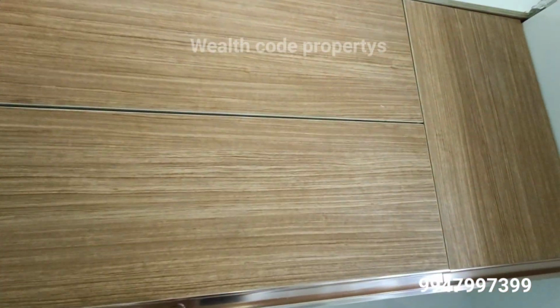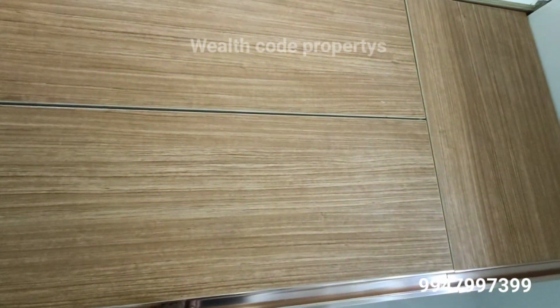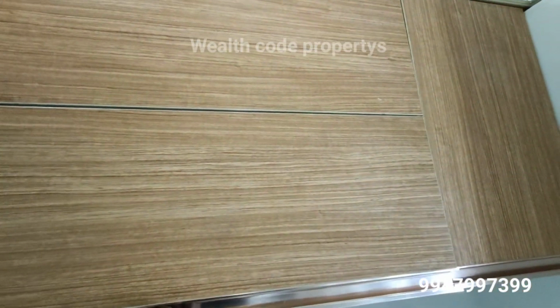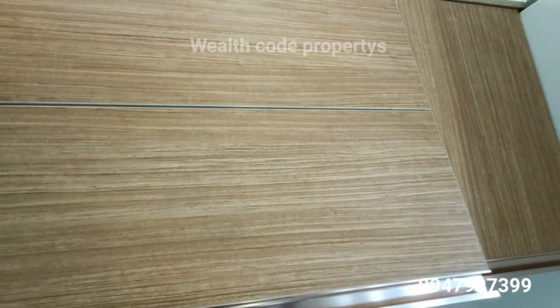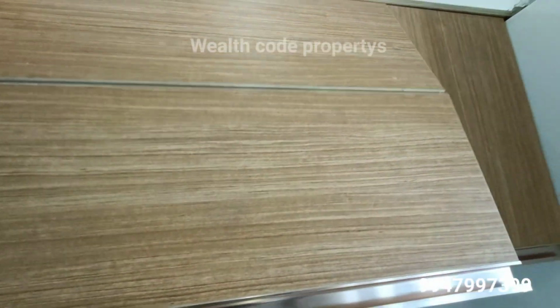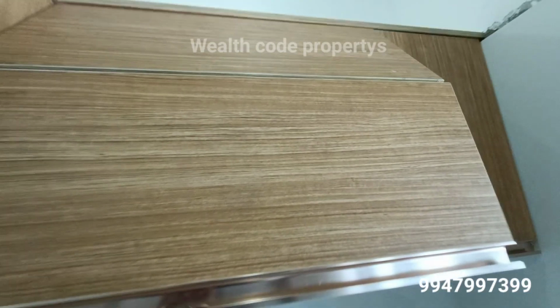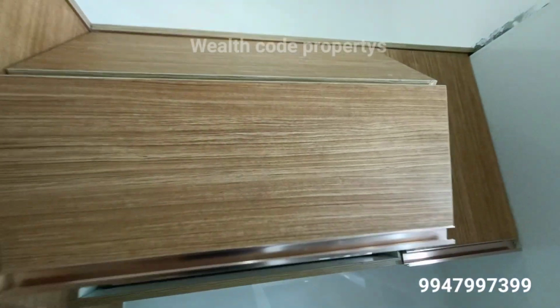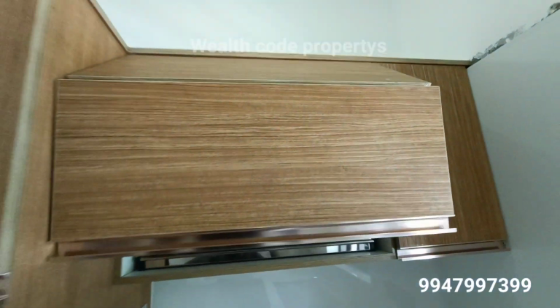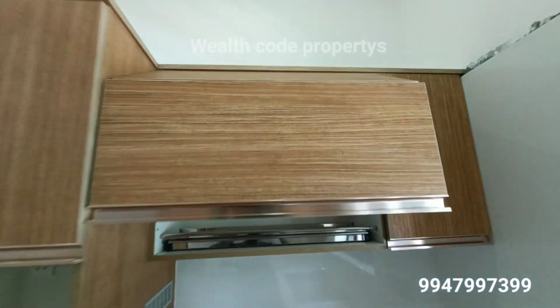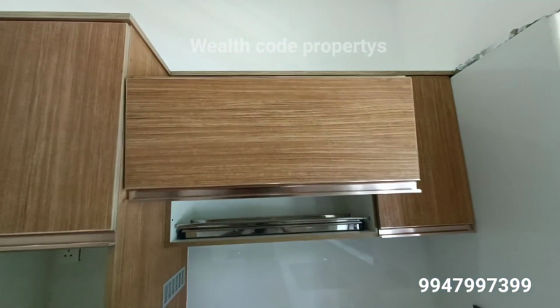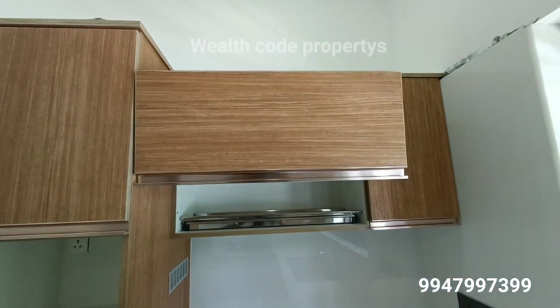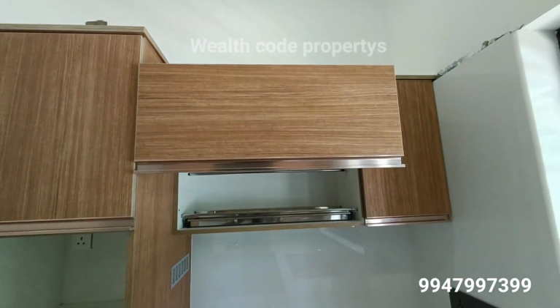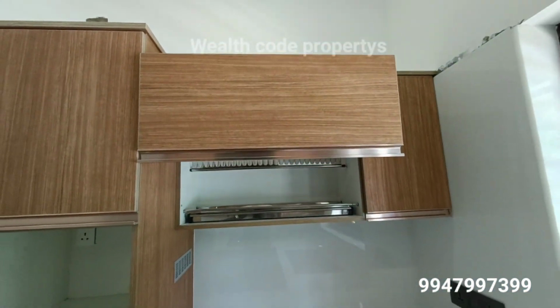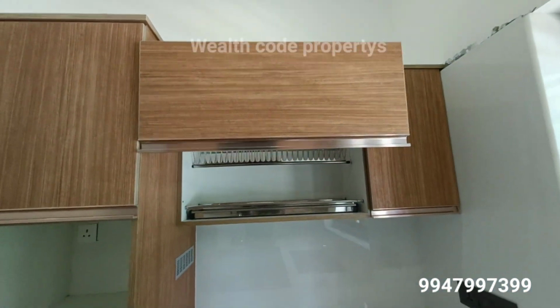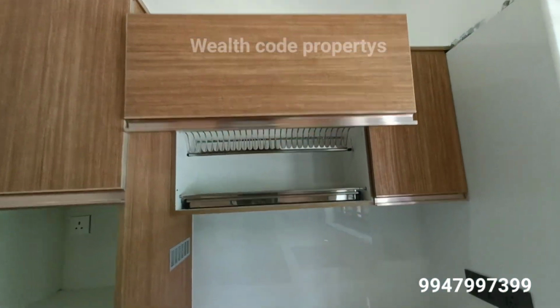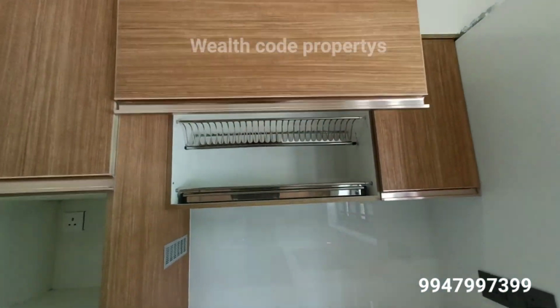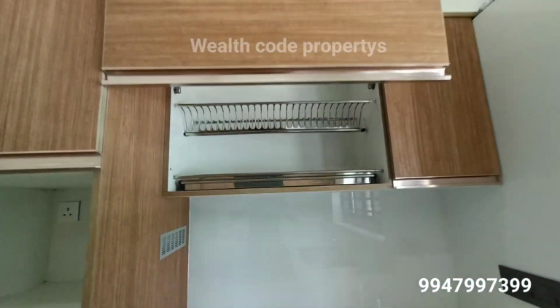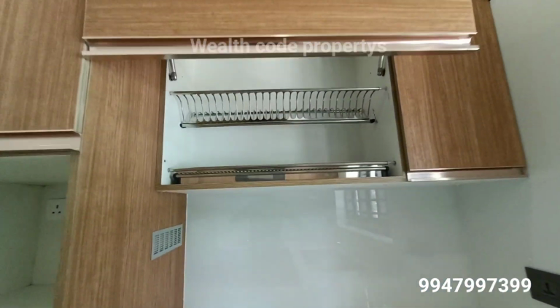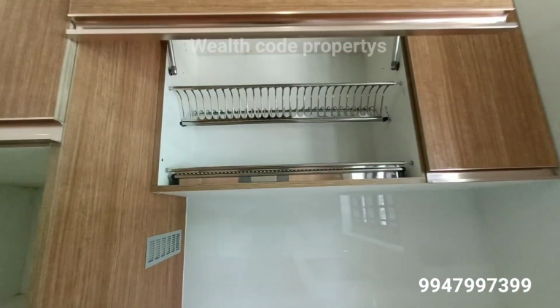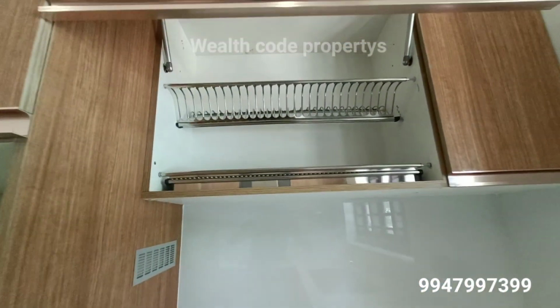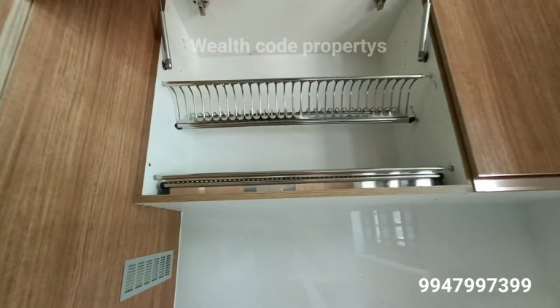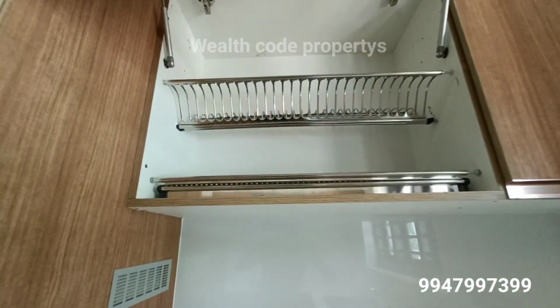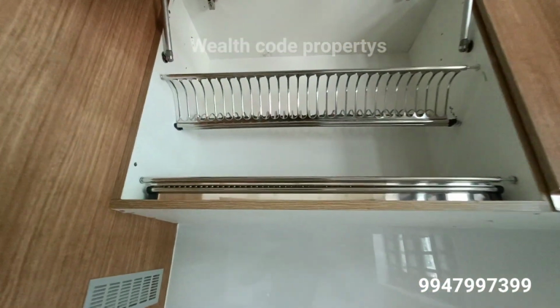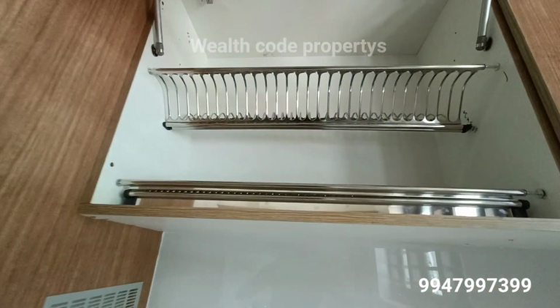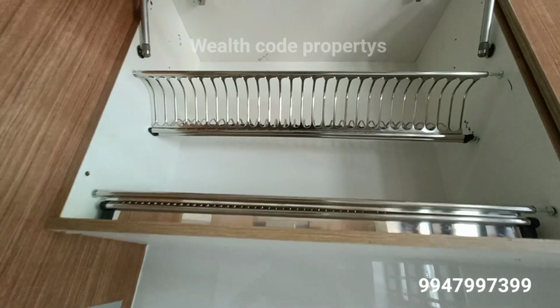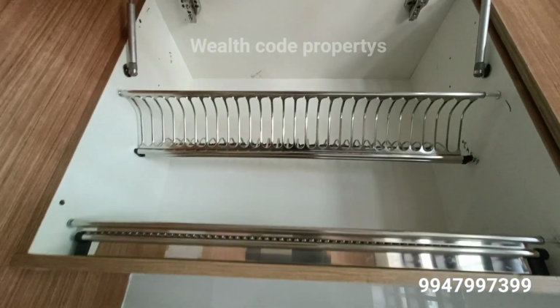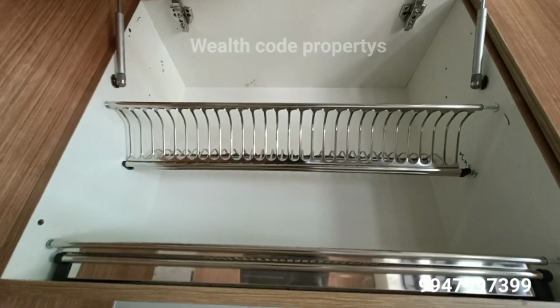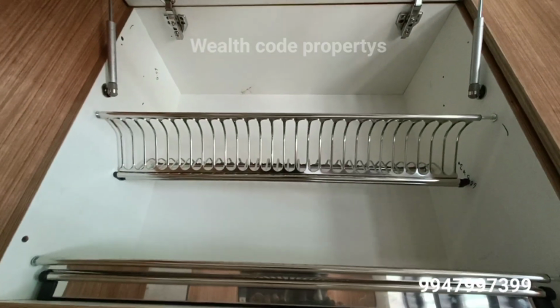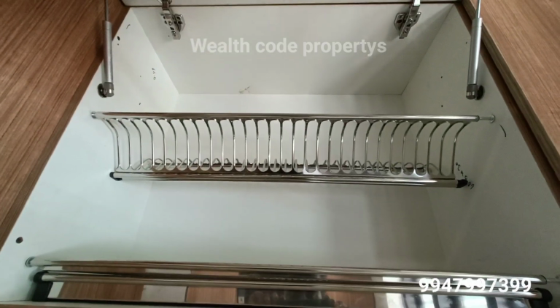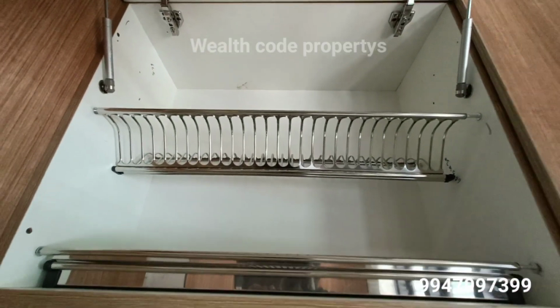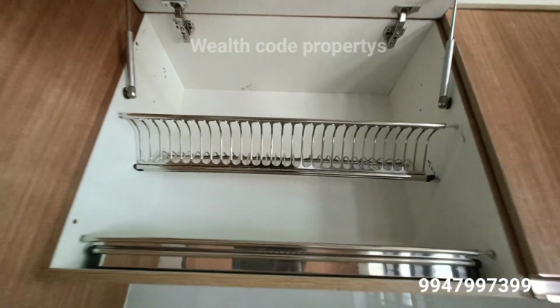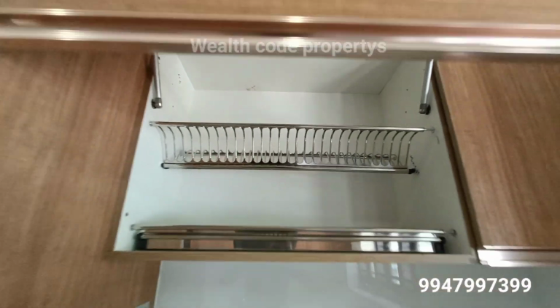In this video, there are plumbing, tiles, bathroom fittings, roofing, etc.